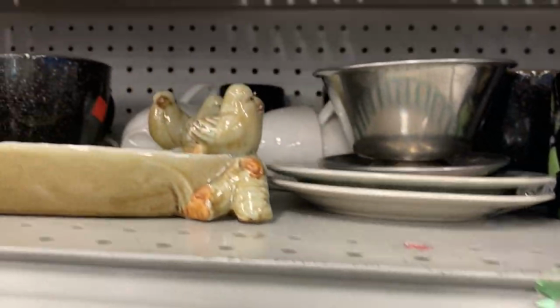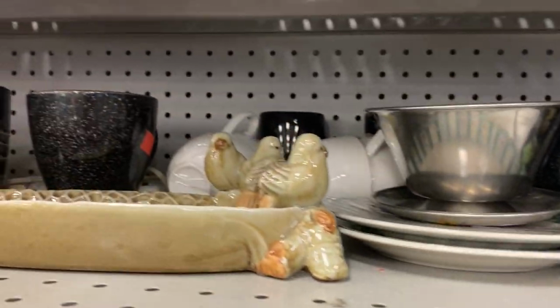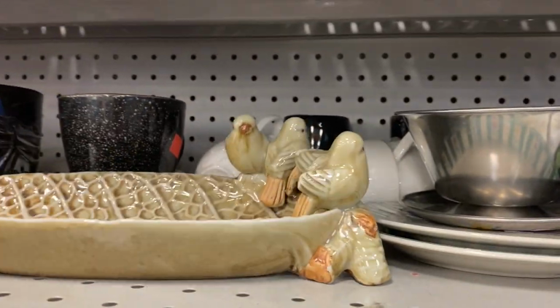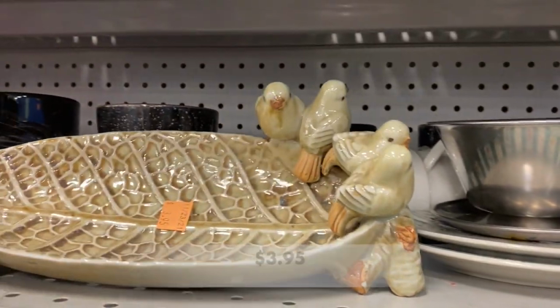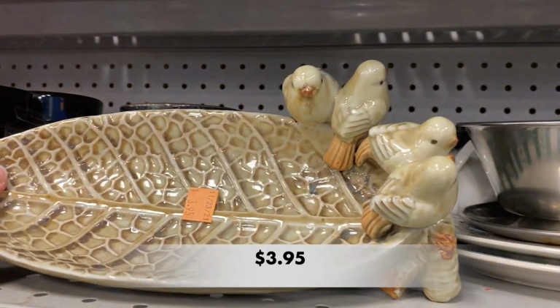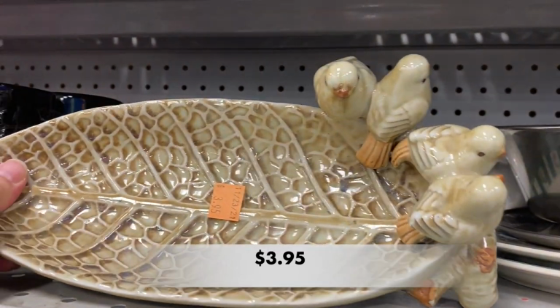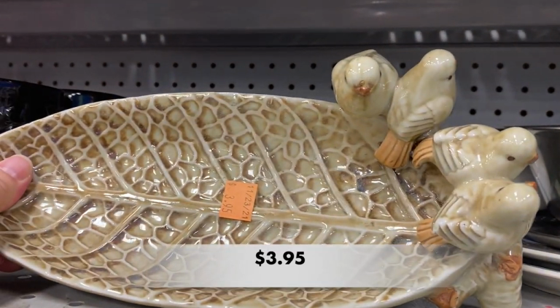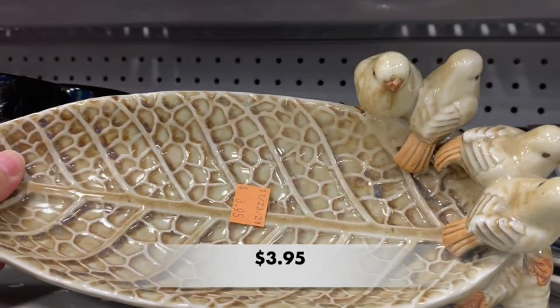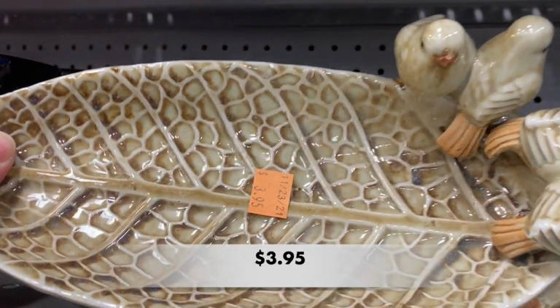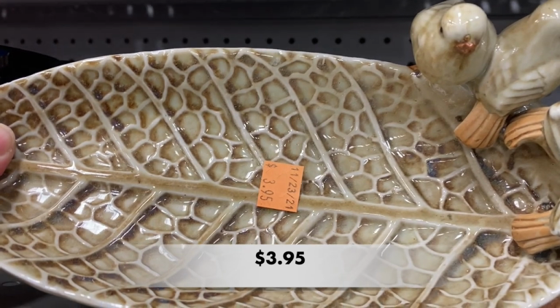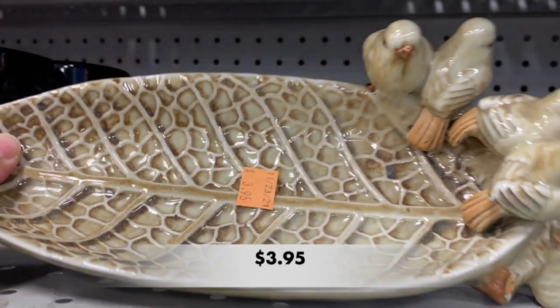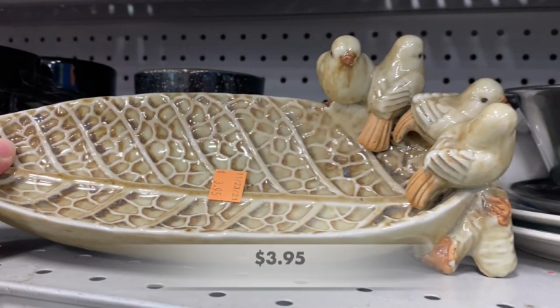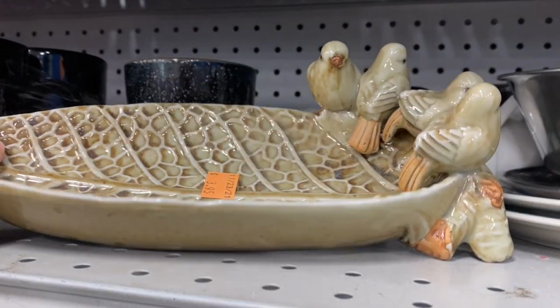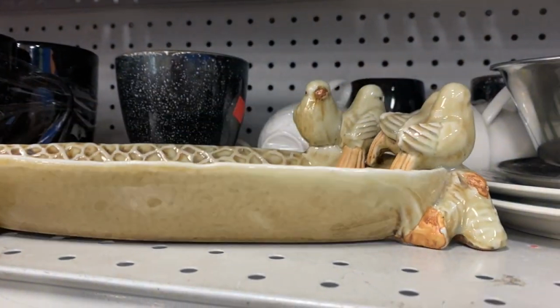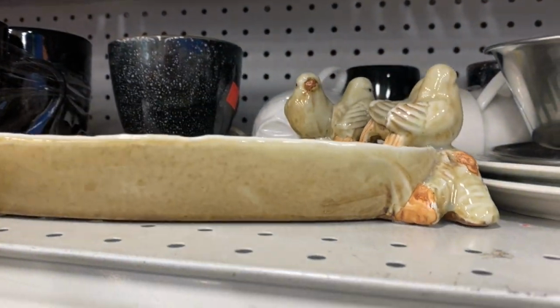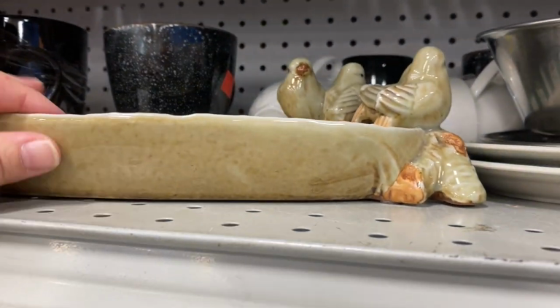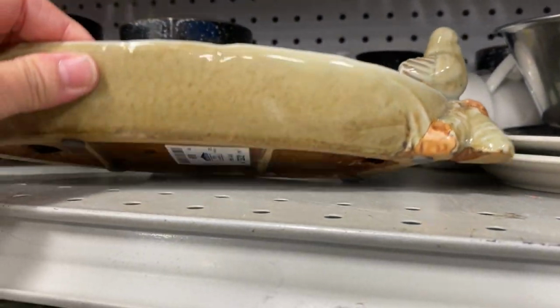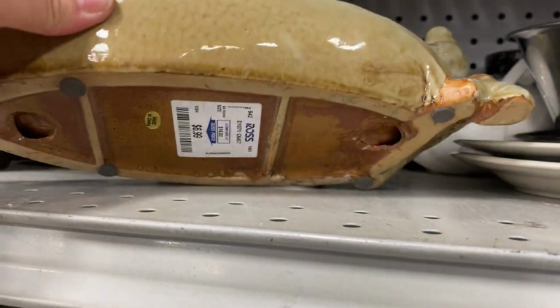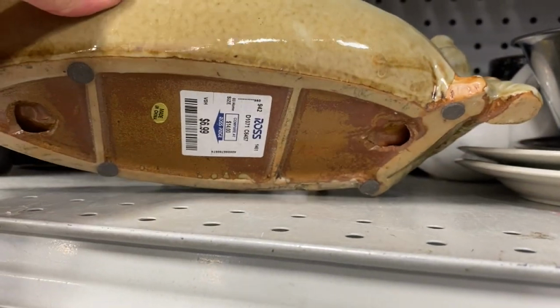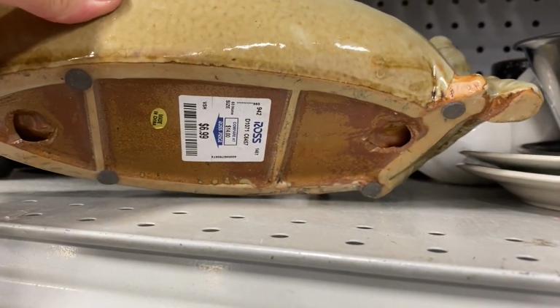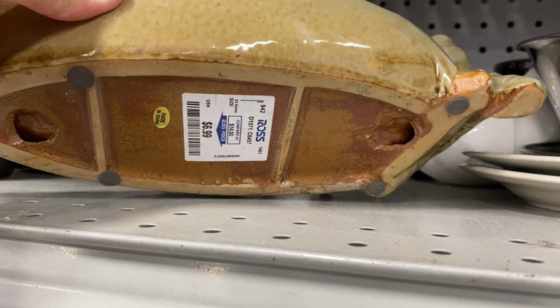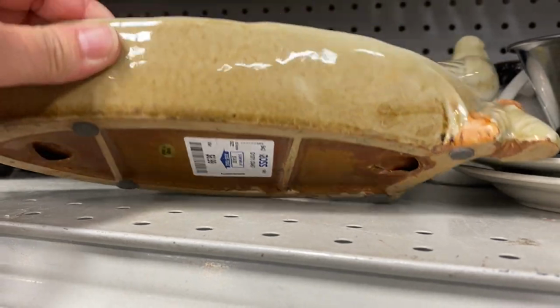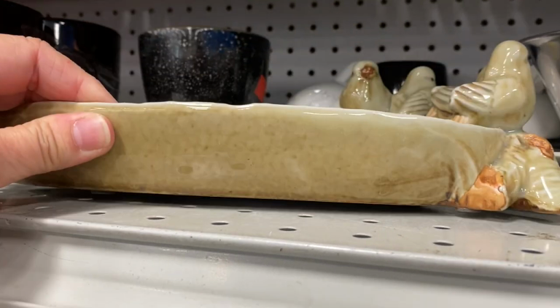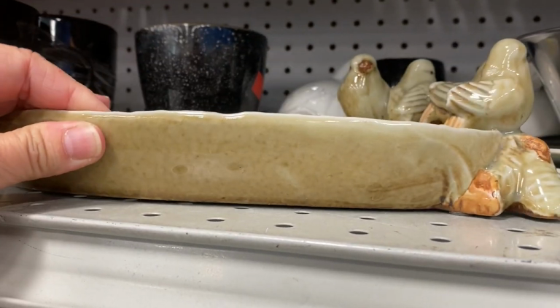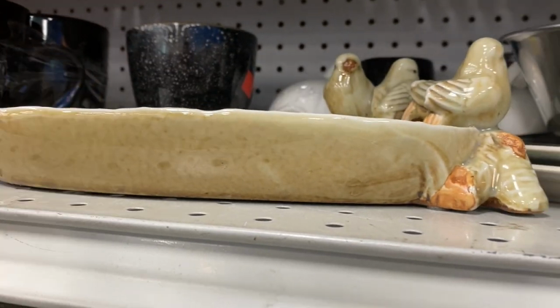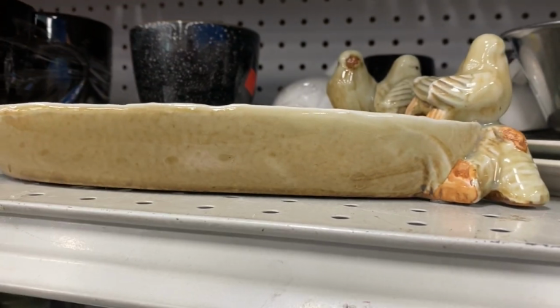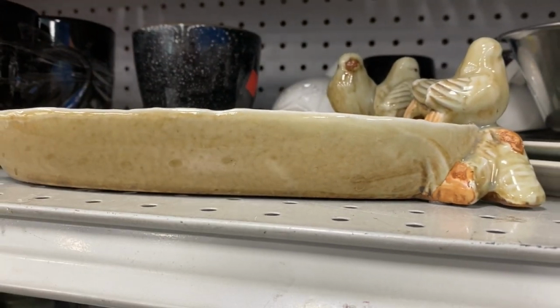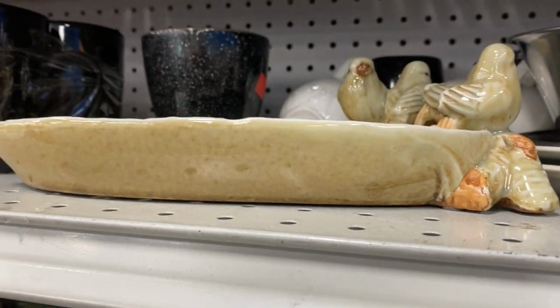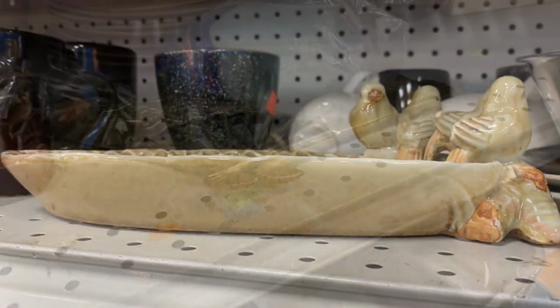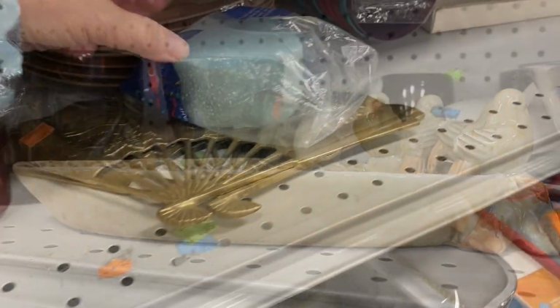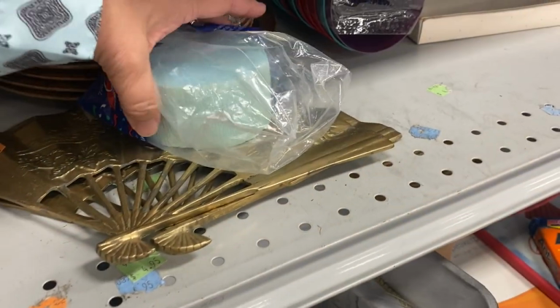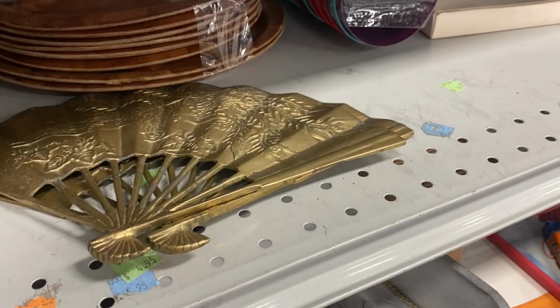Look at this dish with the birds. What would you use this for? Maybe a water dish for your backyard birds or maybe you could keep your keys in it by the door? Let me know what you would do in the comments below.